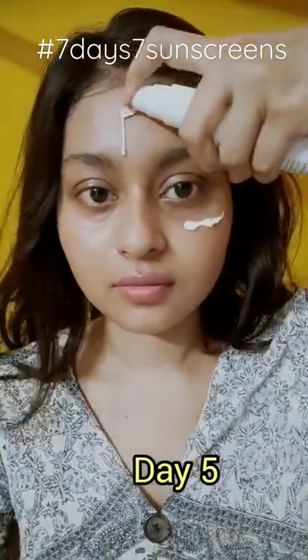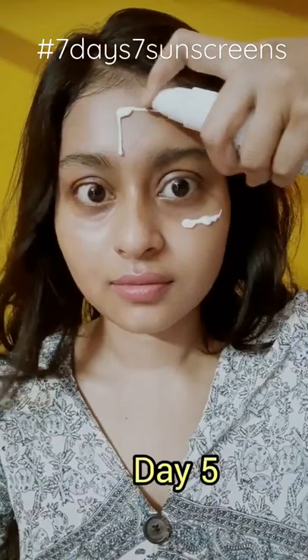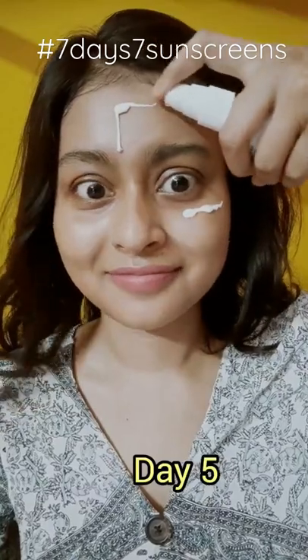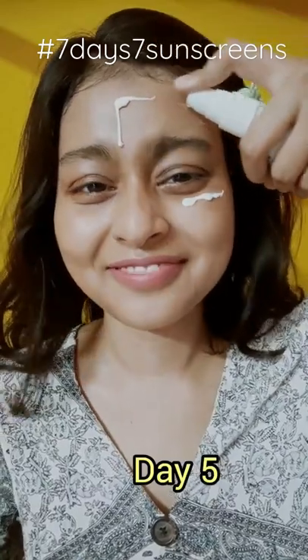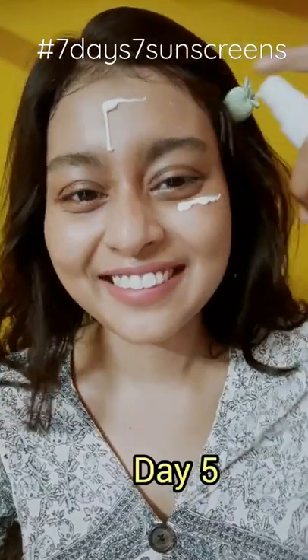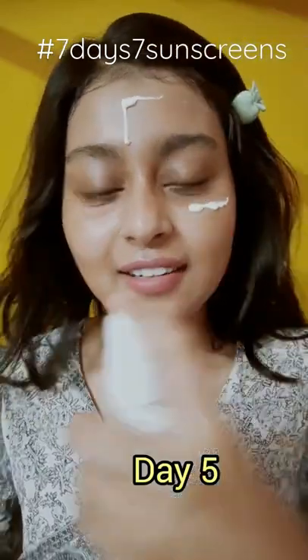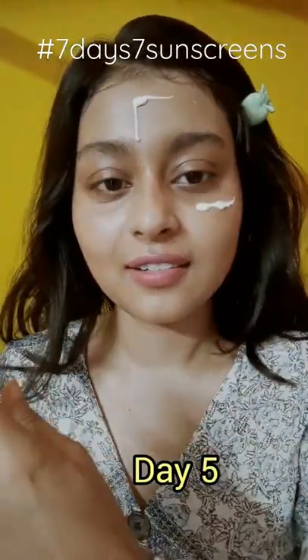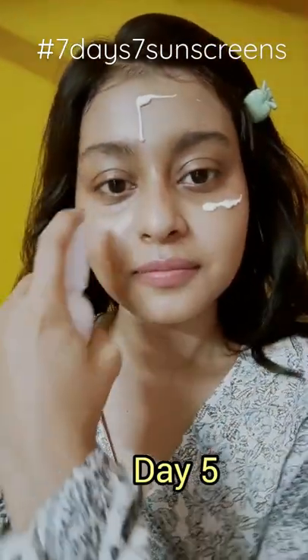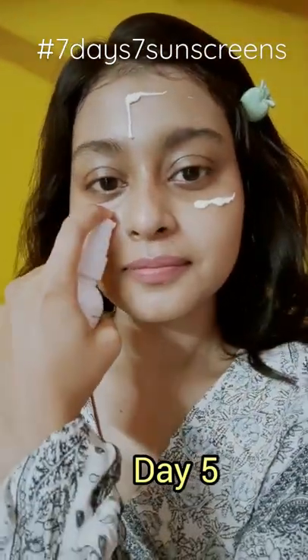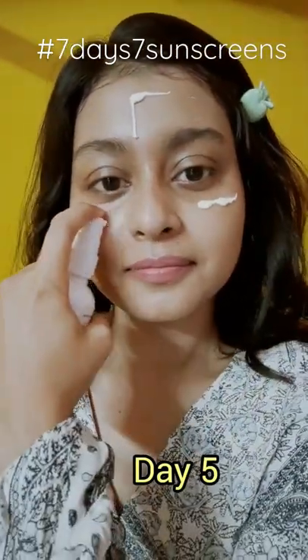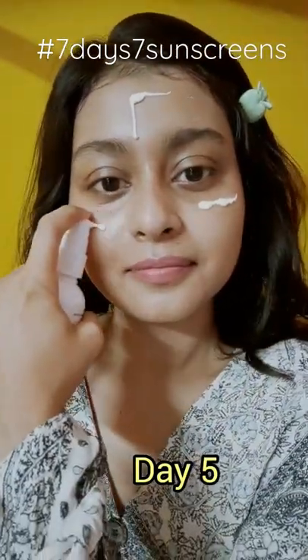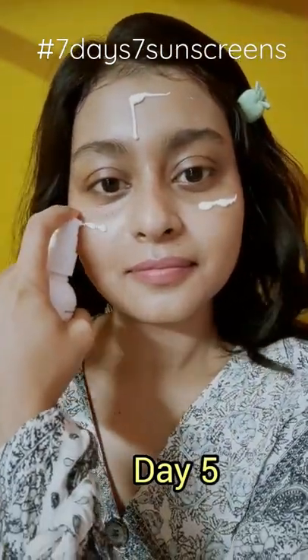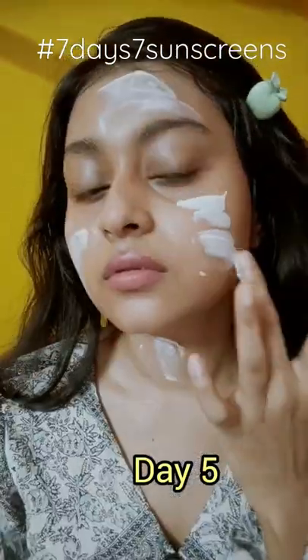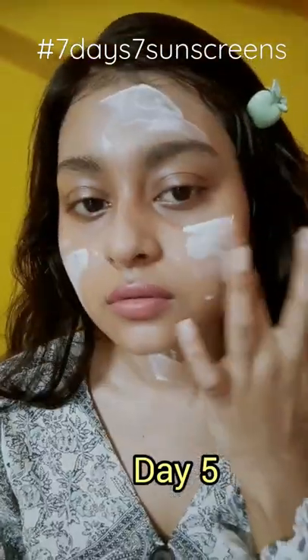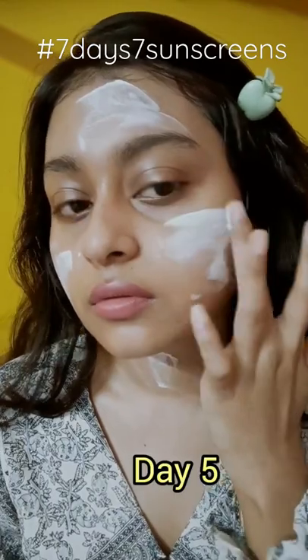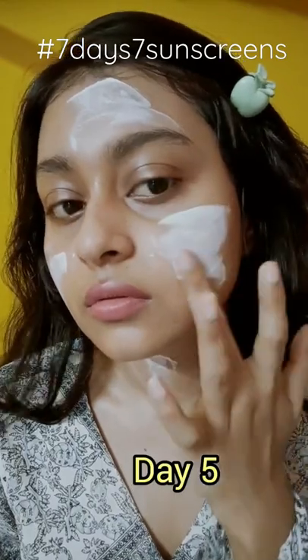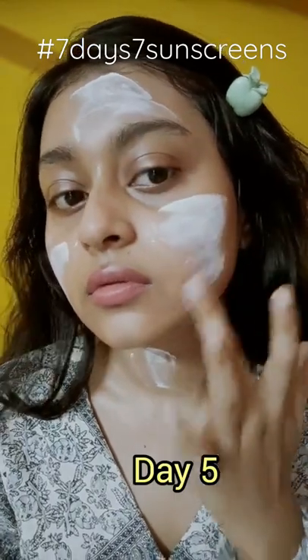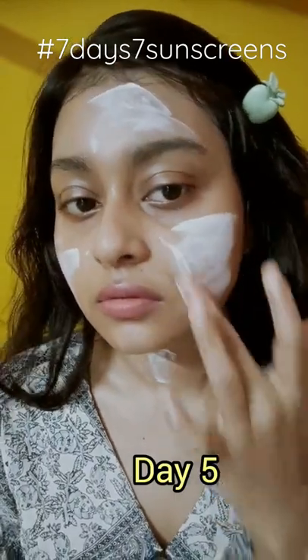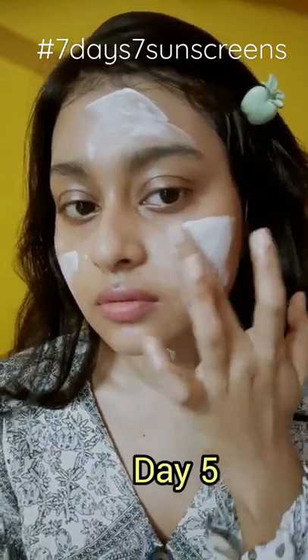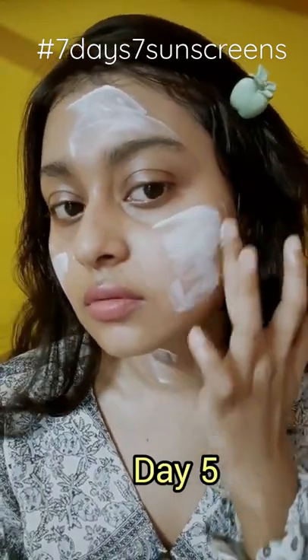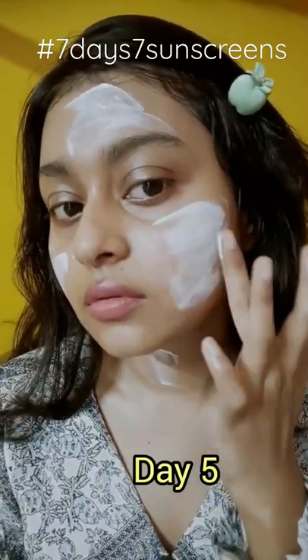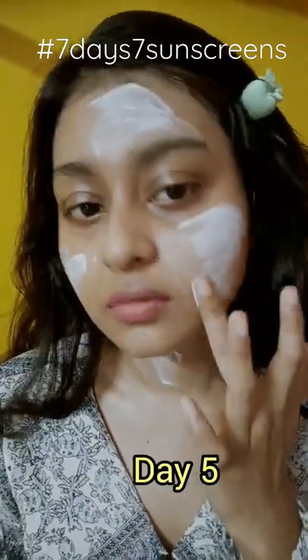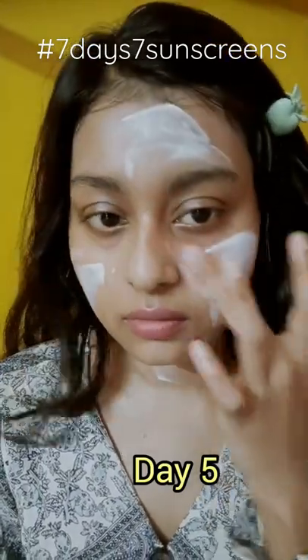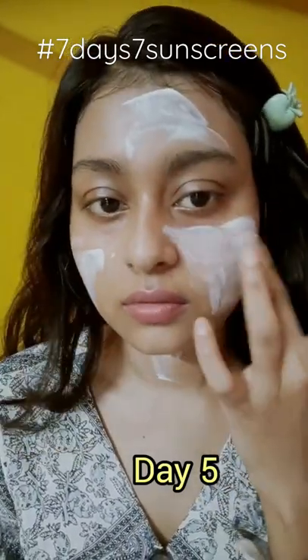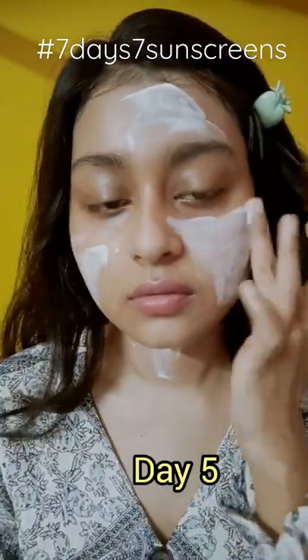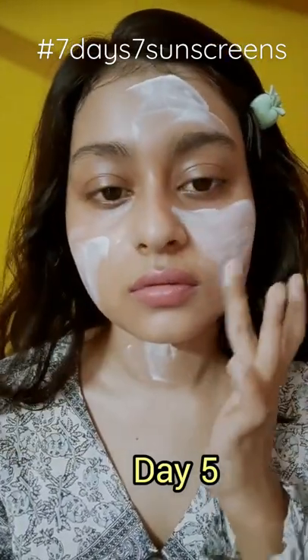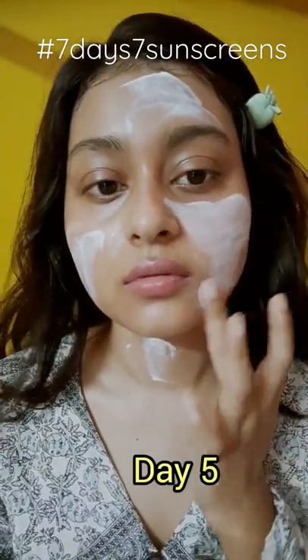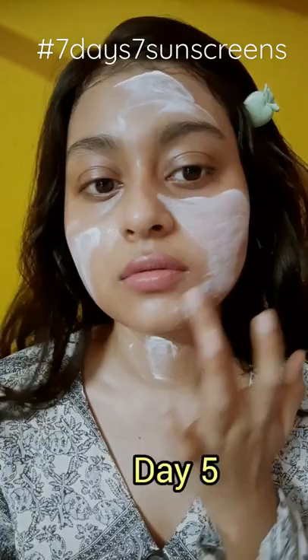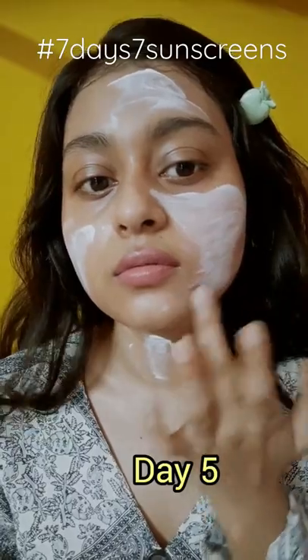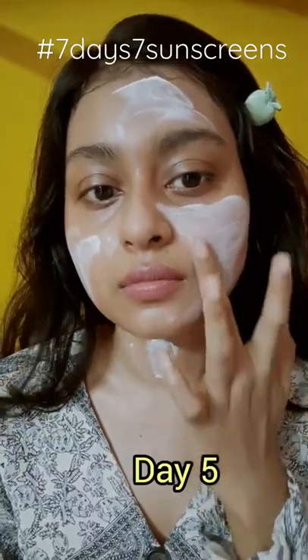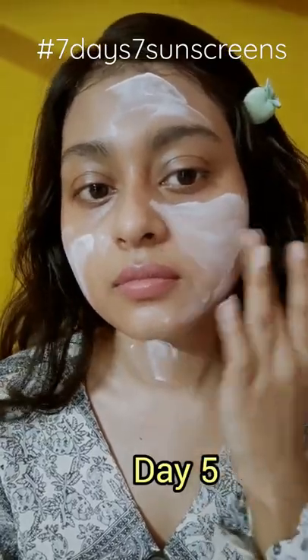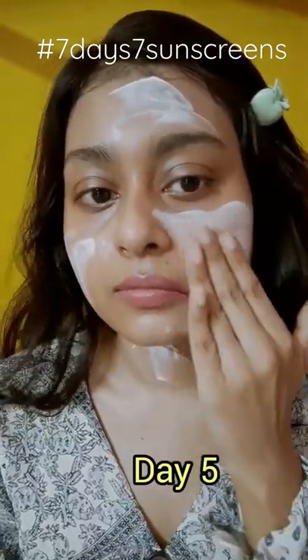It contains zinc oxide and titanium dioxide, and it turns into a matte formula, so it is ideal for oily skin people. As a sweaty person, it does not make my face sweaty, which is a big plus for summer days.